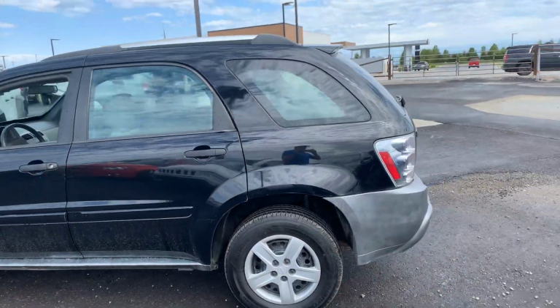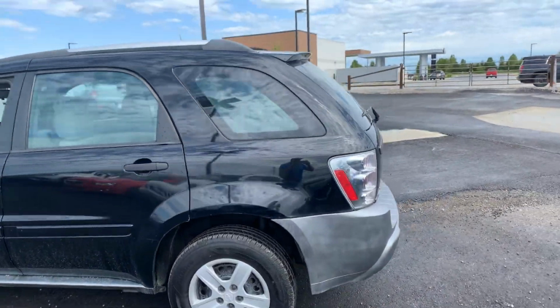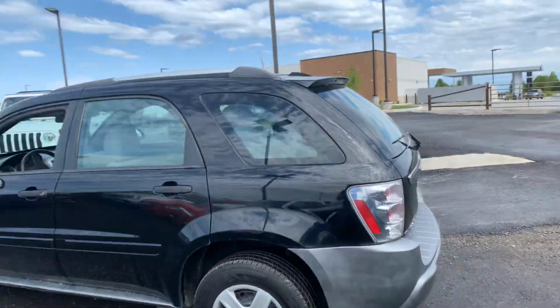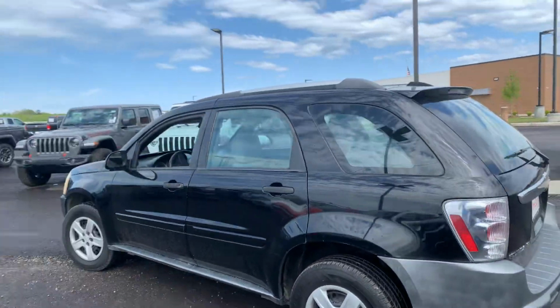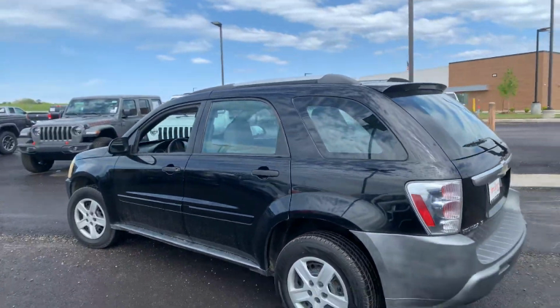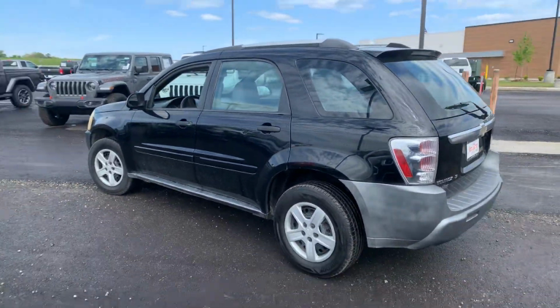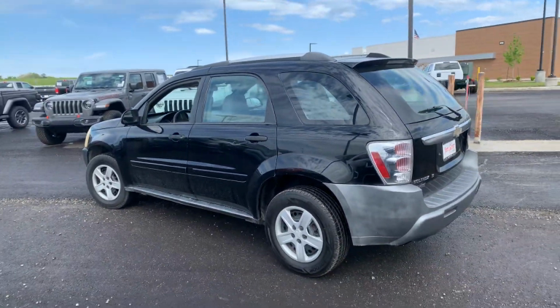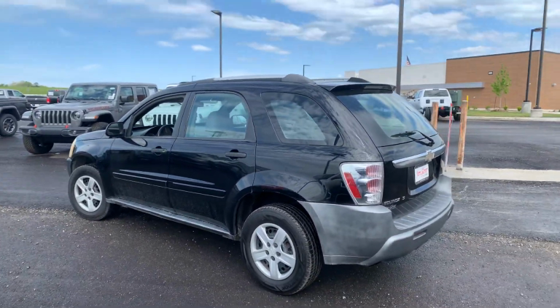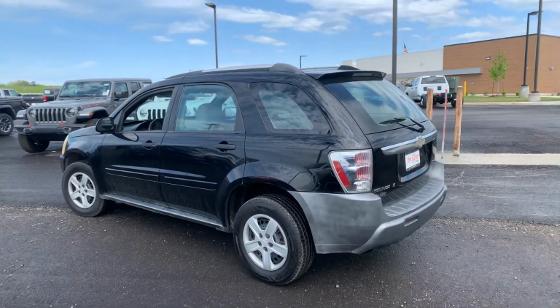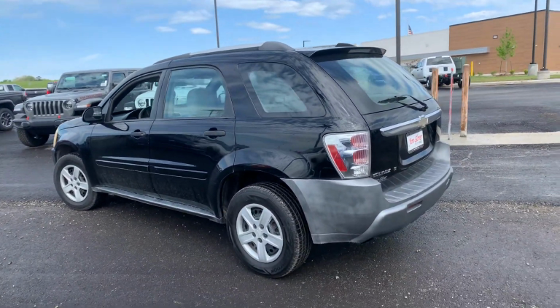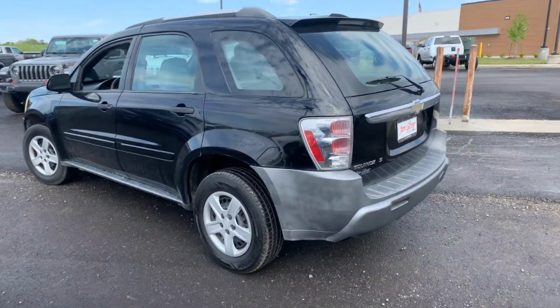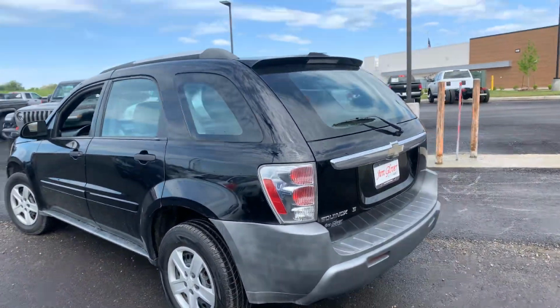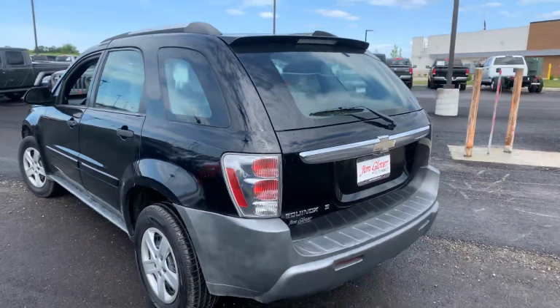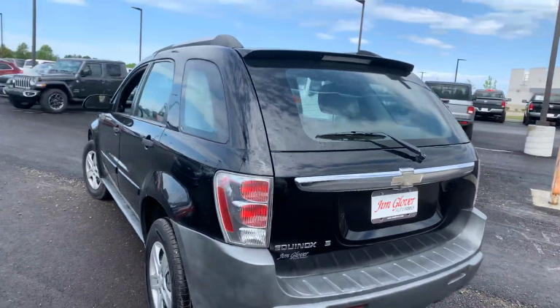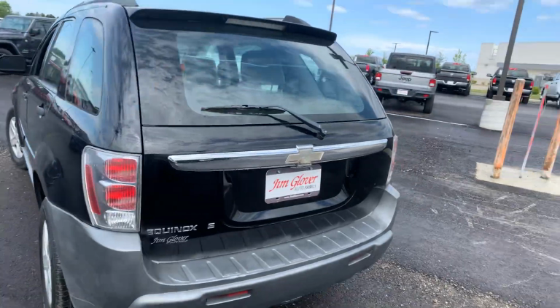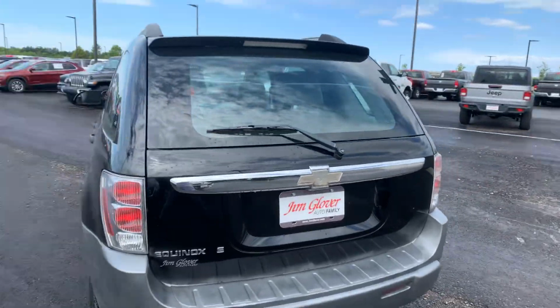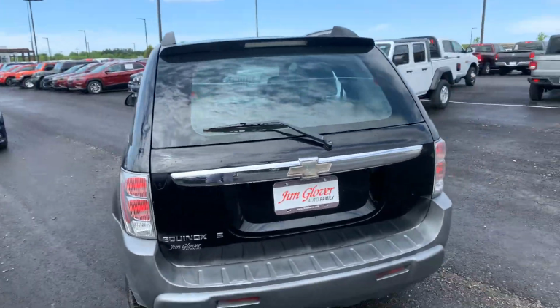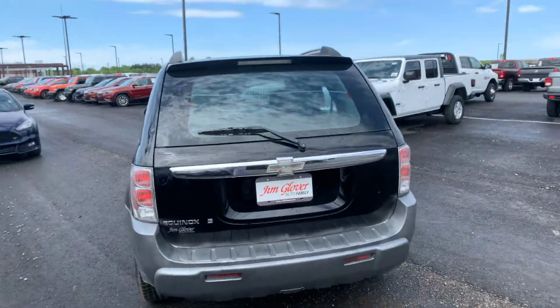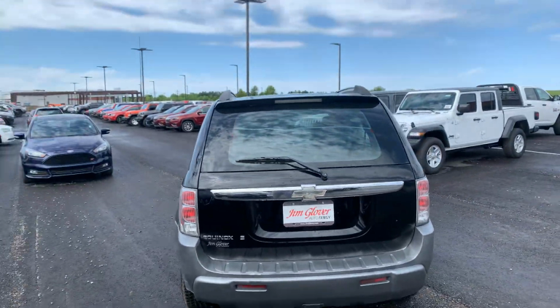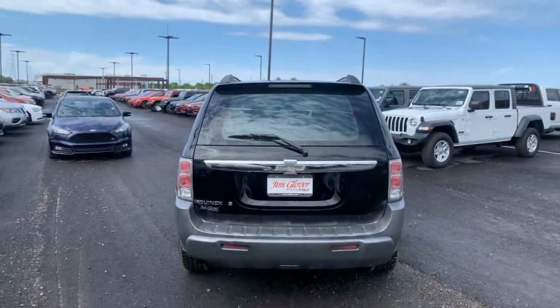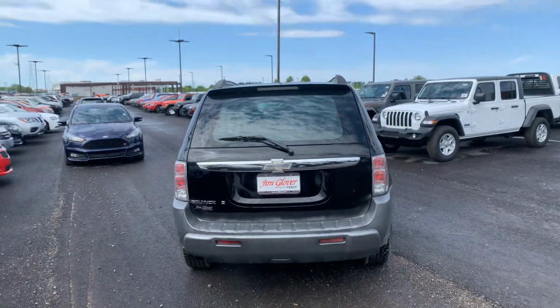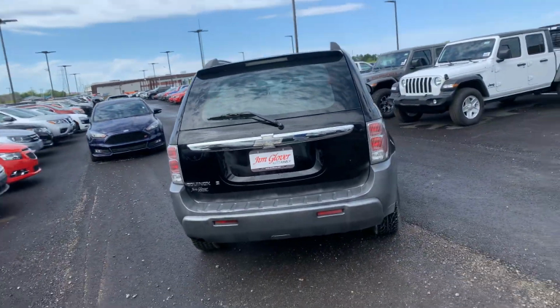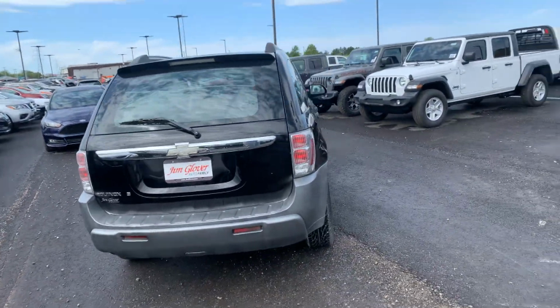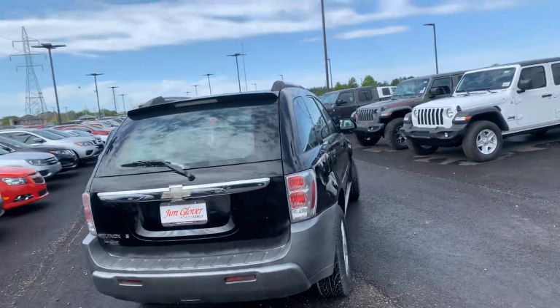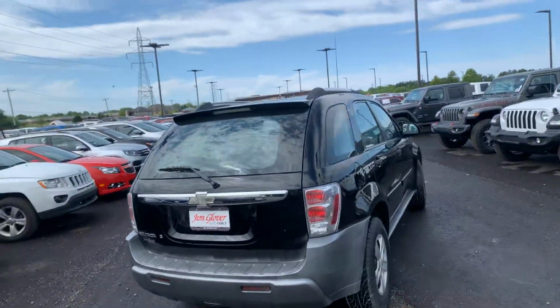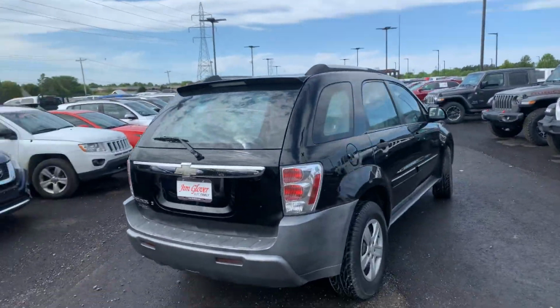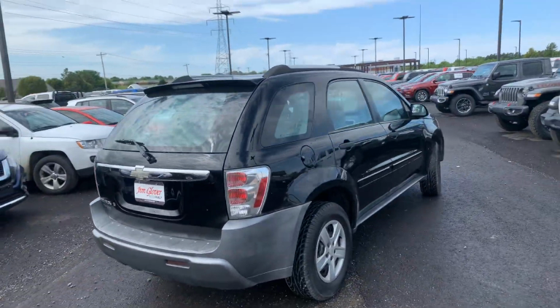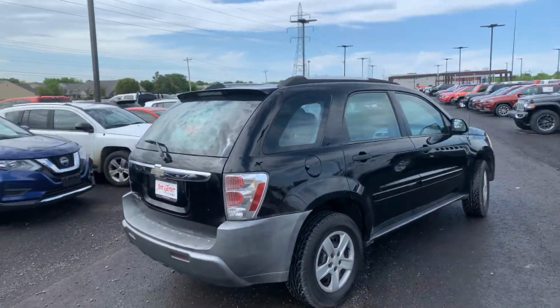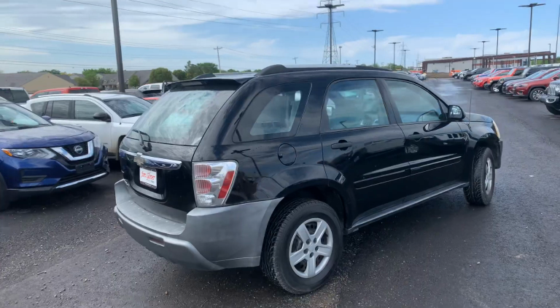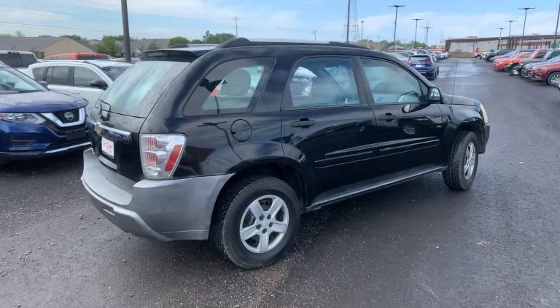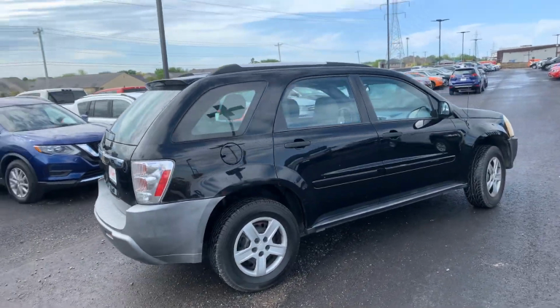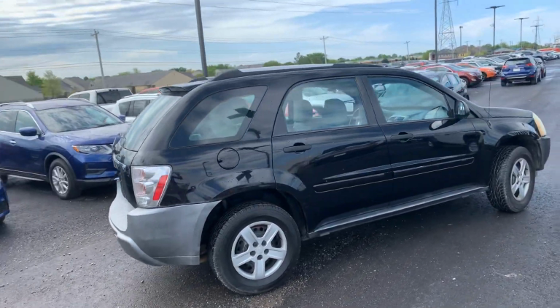It's a 2005 model with just under 120,000 miles. Here's the back and here's the right-hand side.